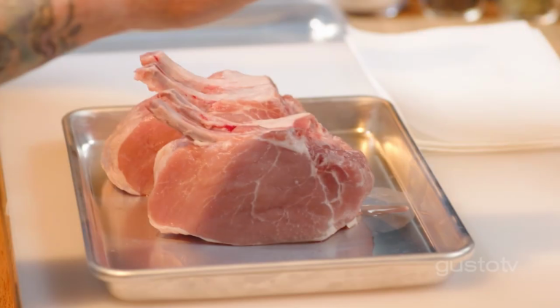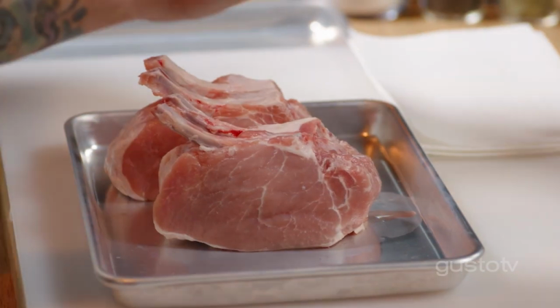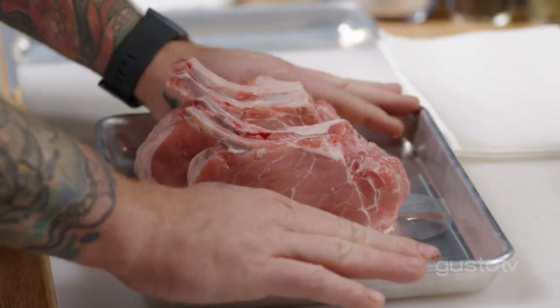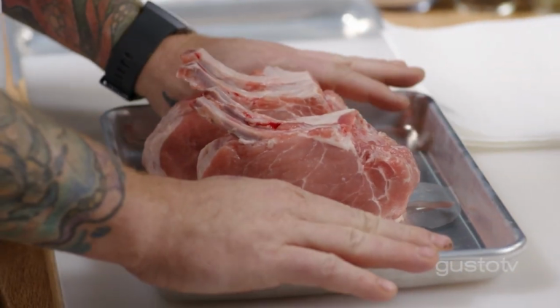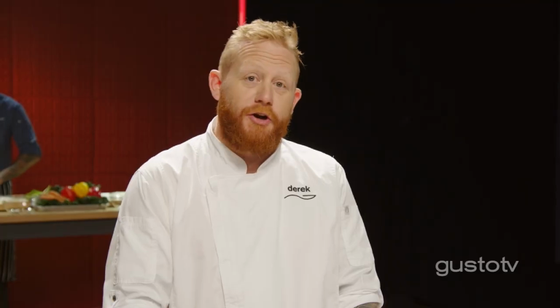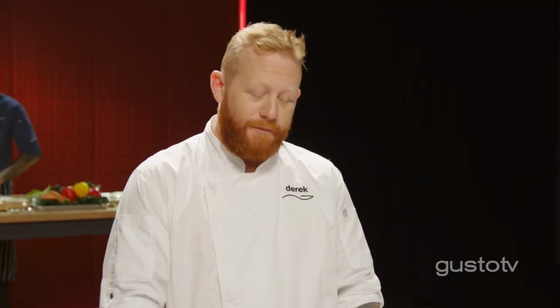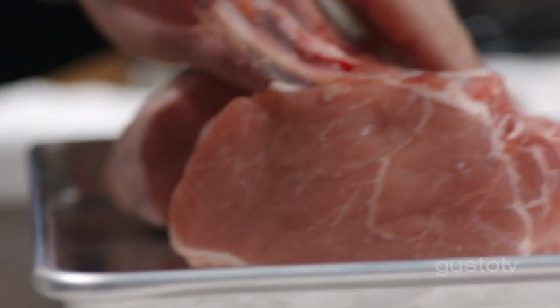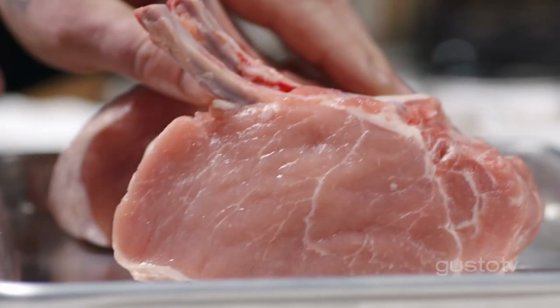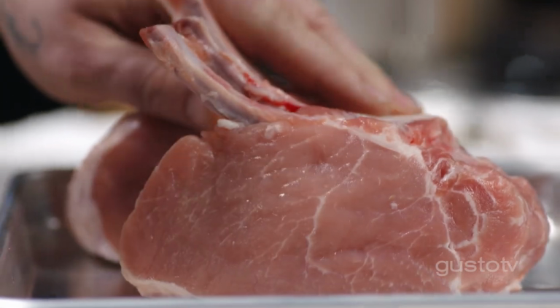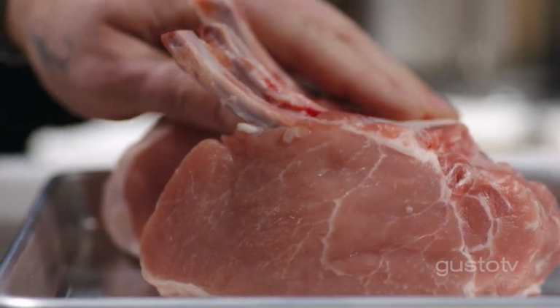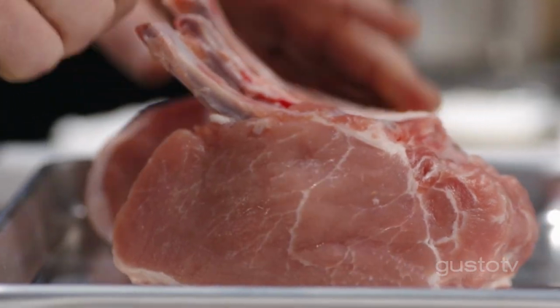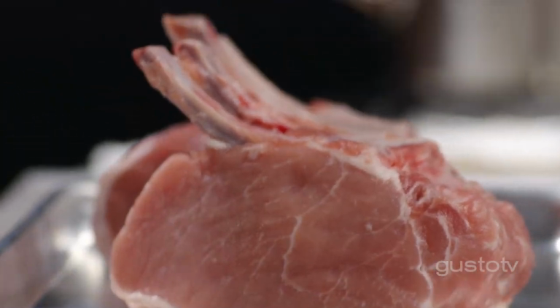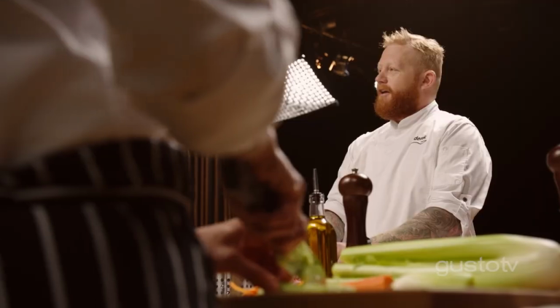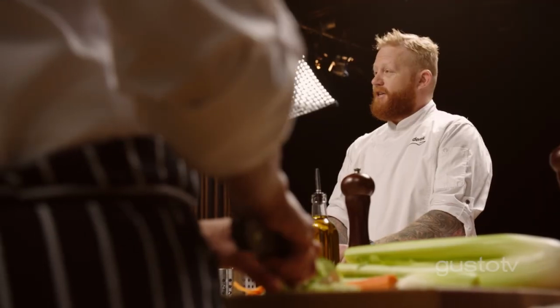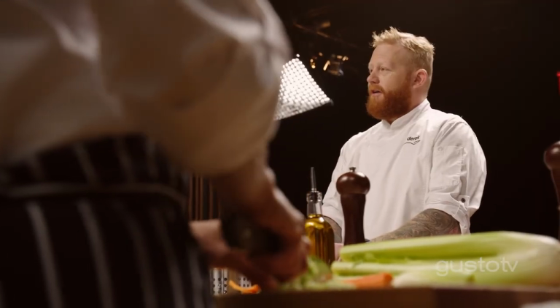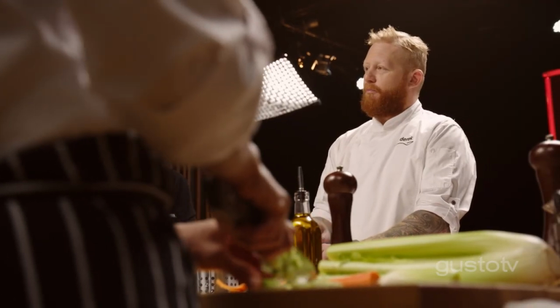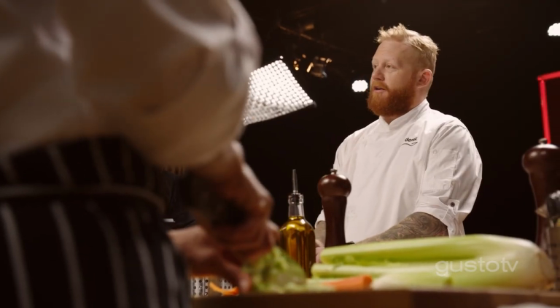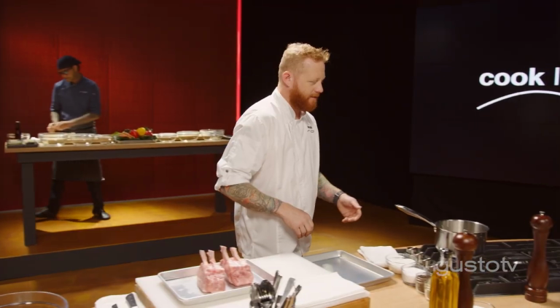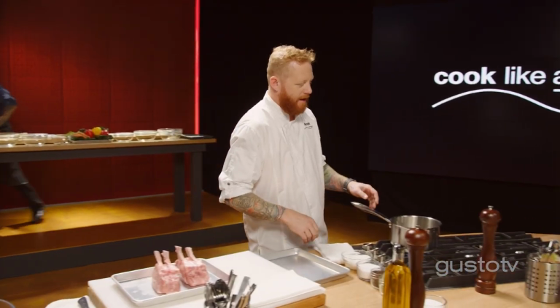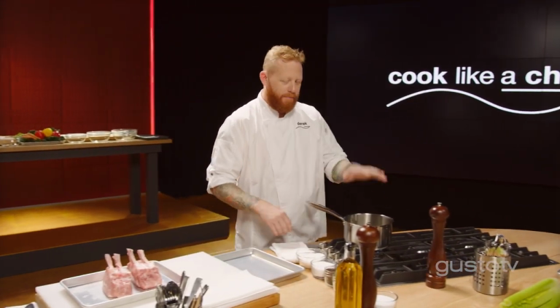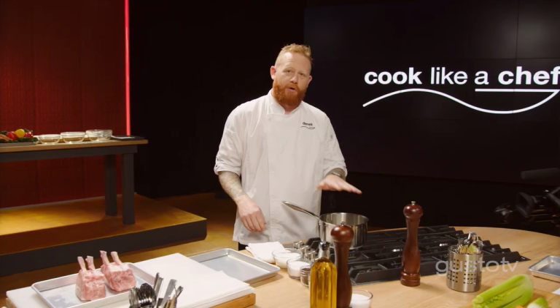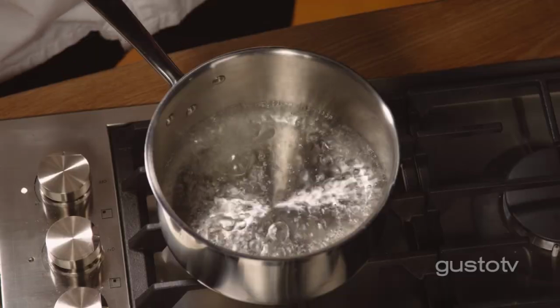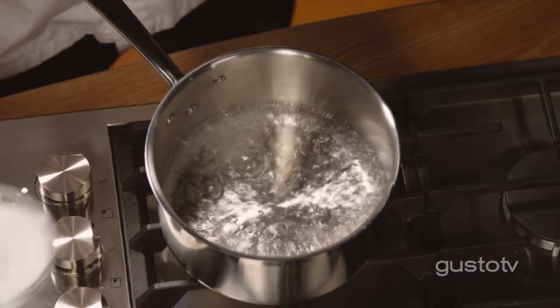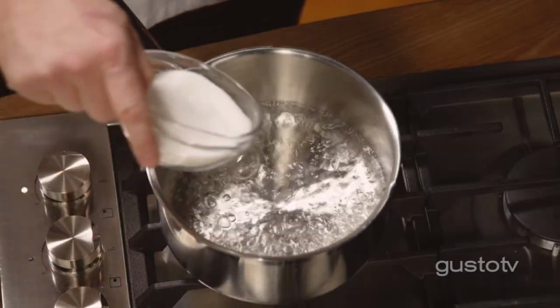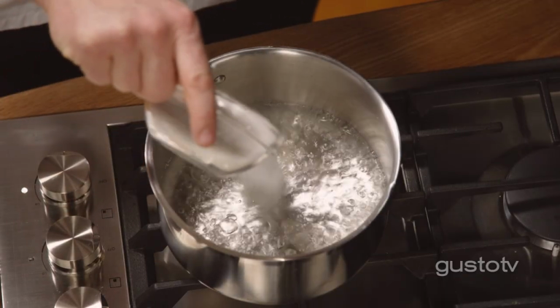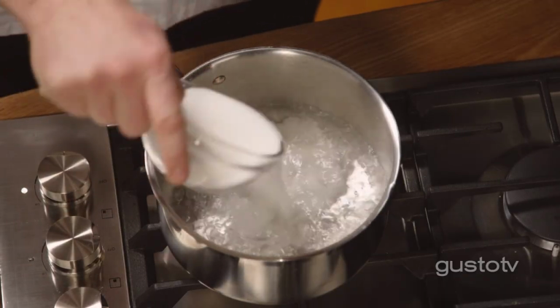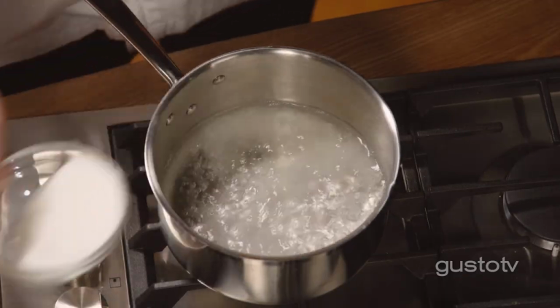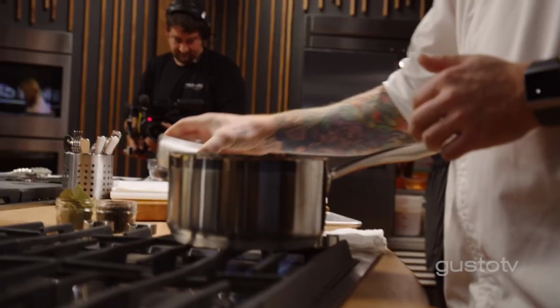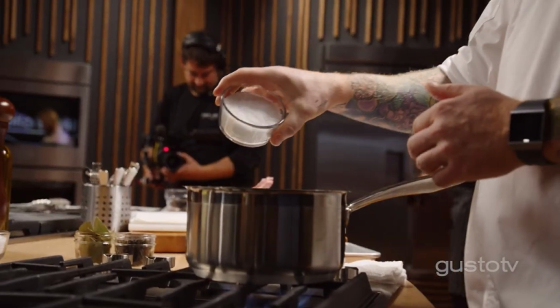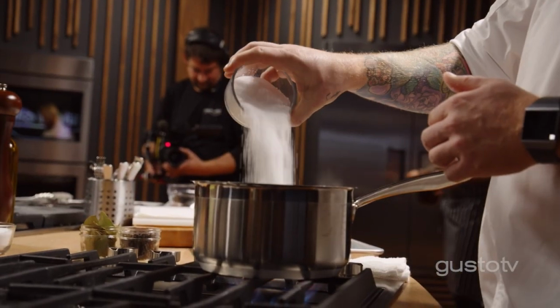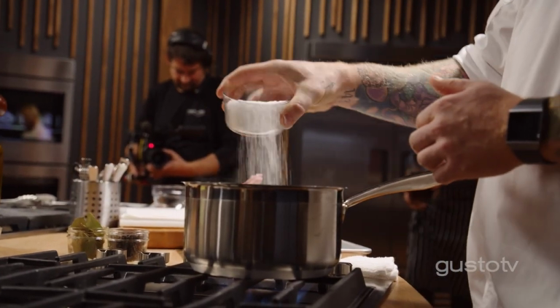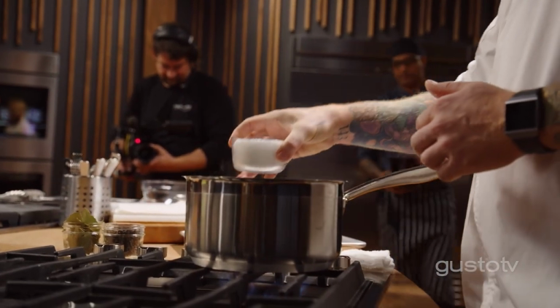Who likes dry pork chops? I sure don't. This pig's already dead, and I don't want to kill it again. My secret: brine. In a pot of boiling water, add sugar and salt — and that's it.